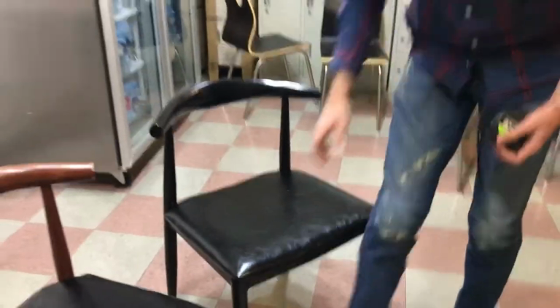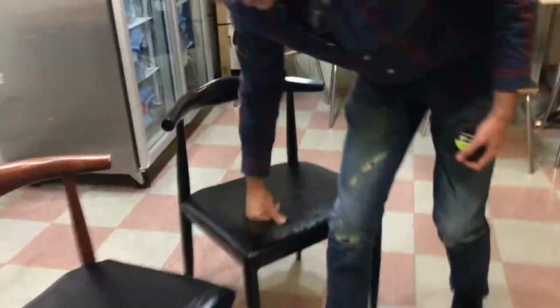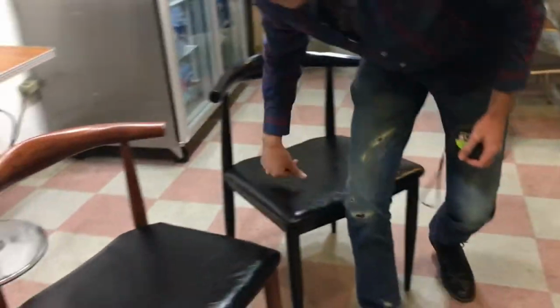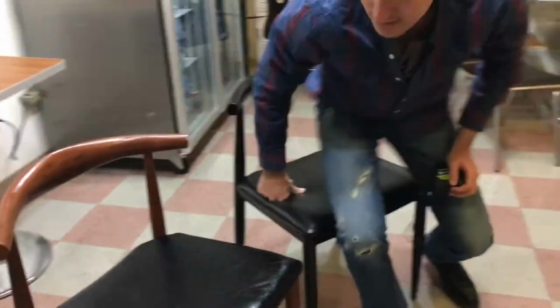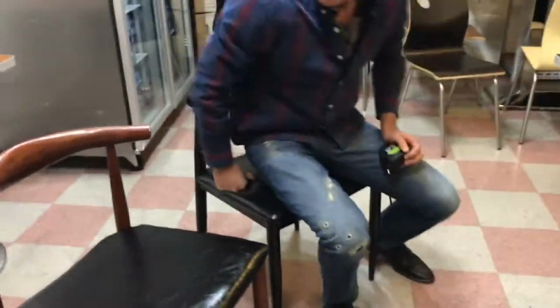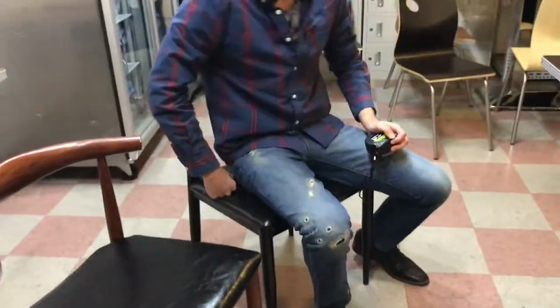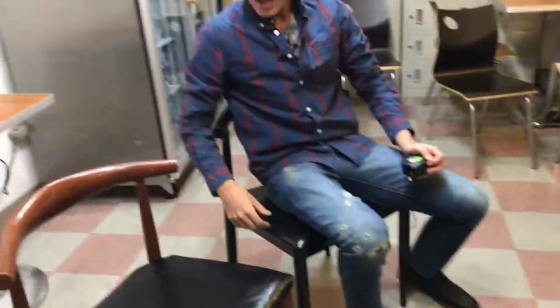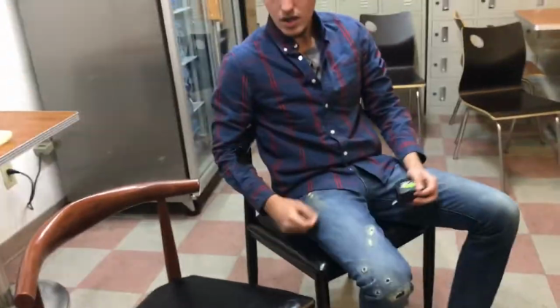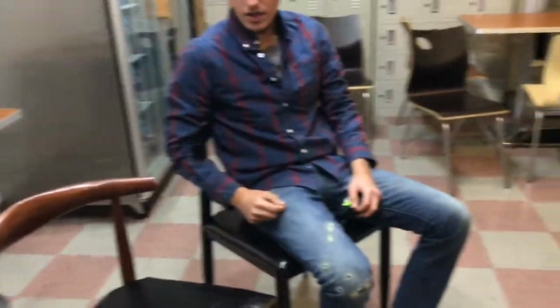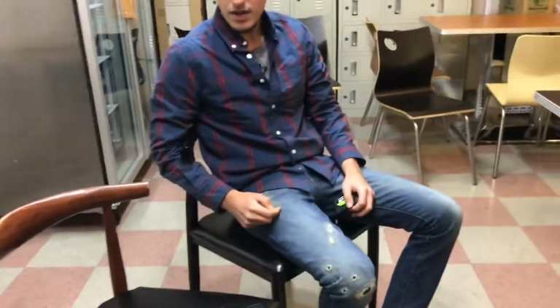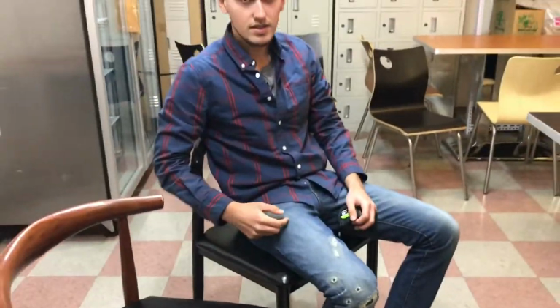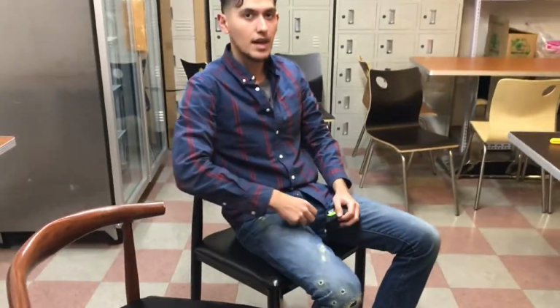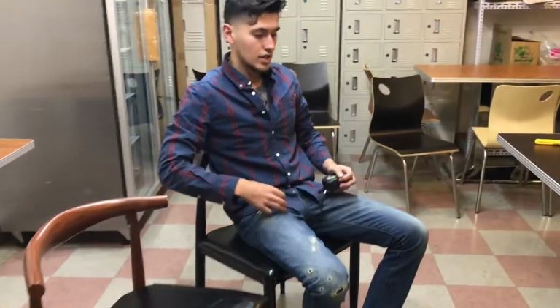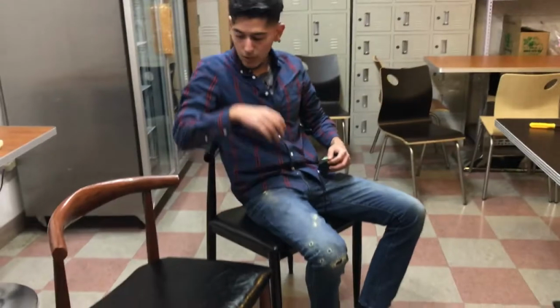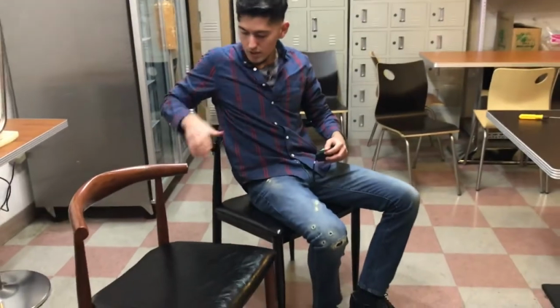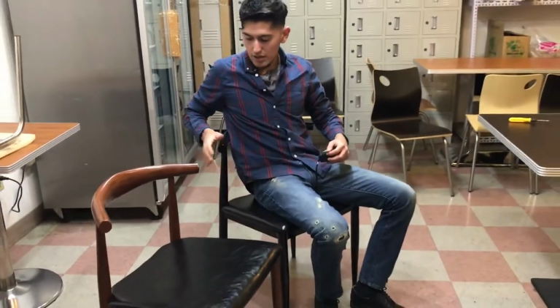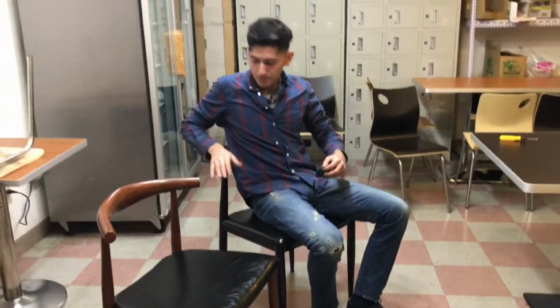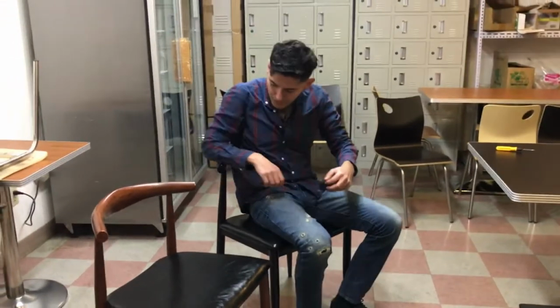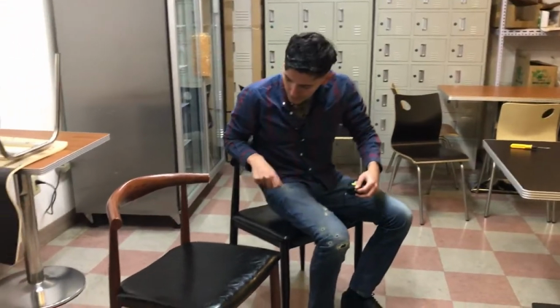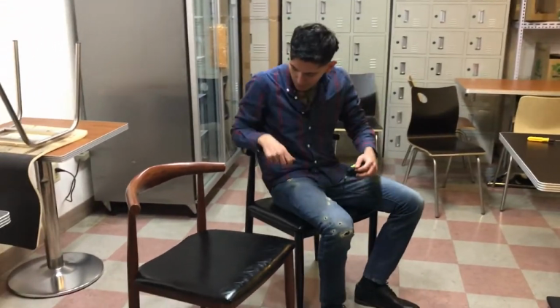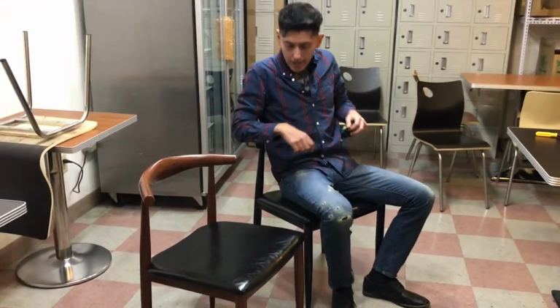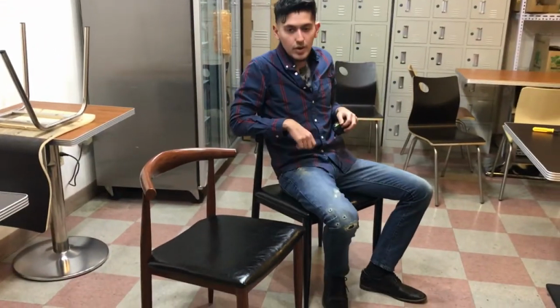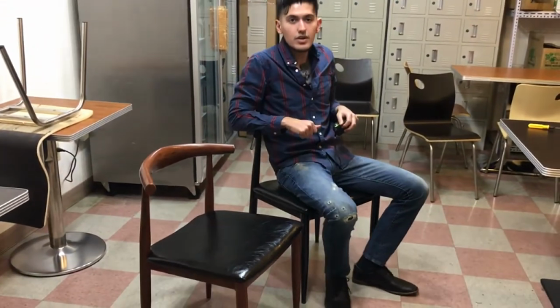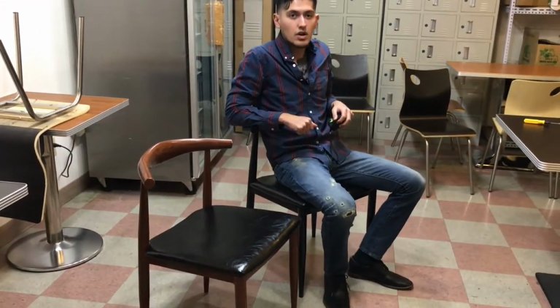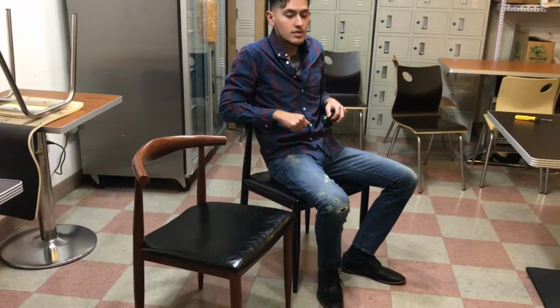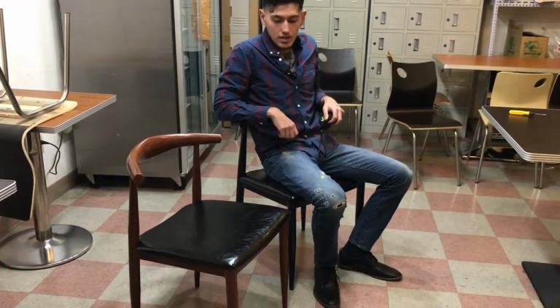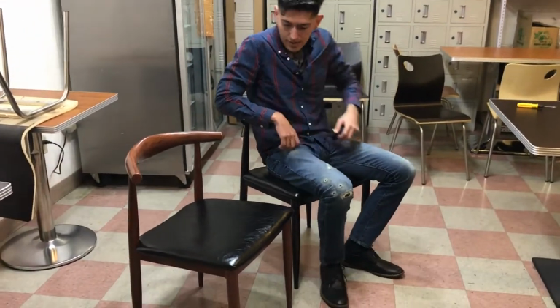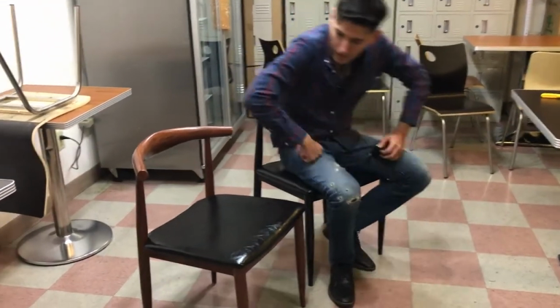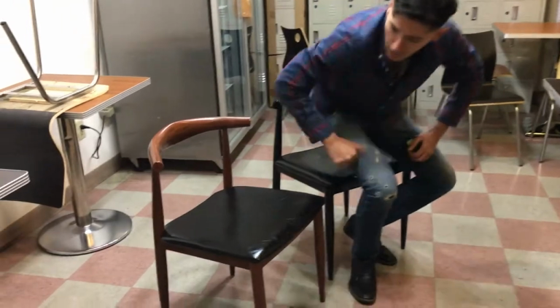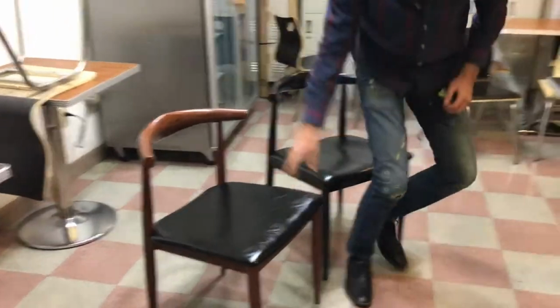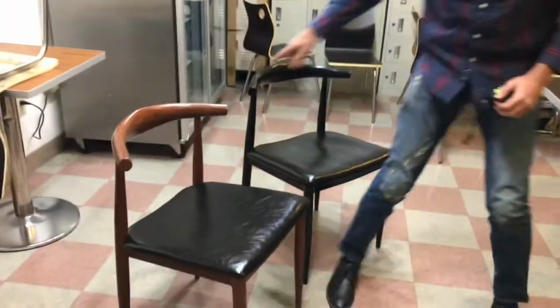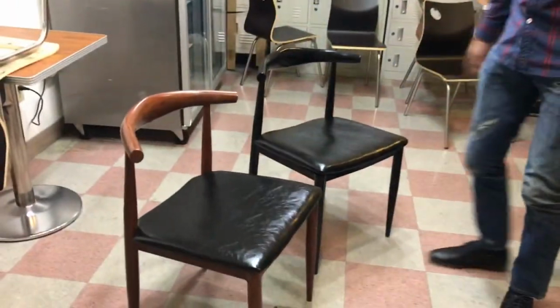Very comfortable seats. Sit down very comfortable — you've got the little bar right here to put your arms. You've got two colors in stock as I said.